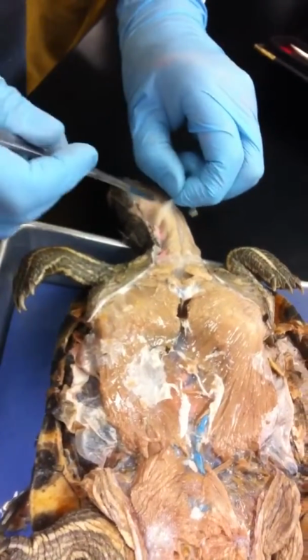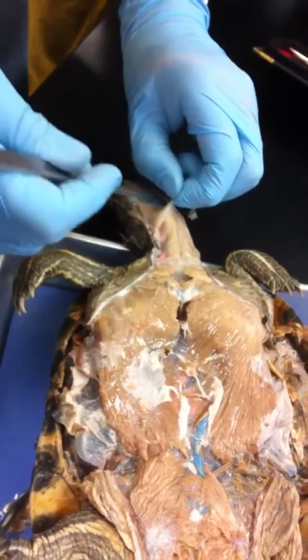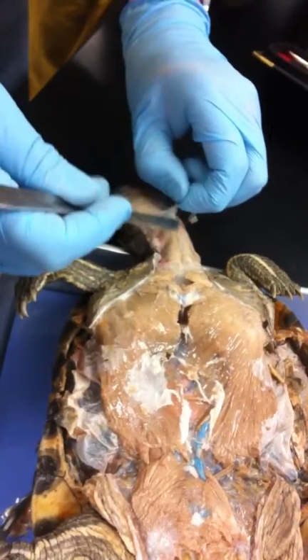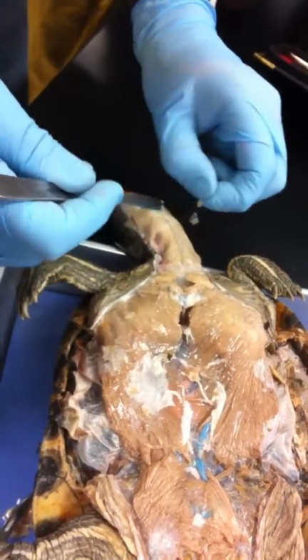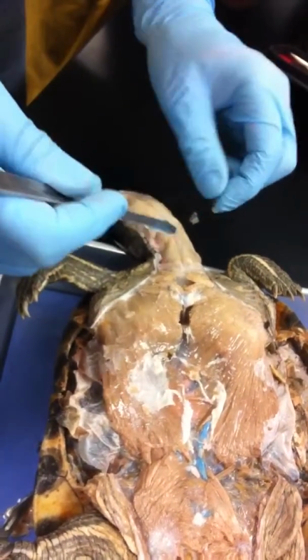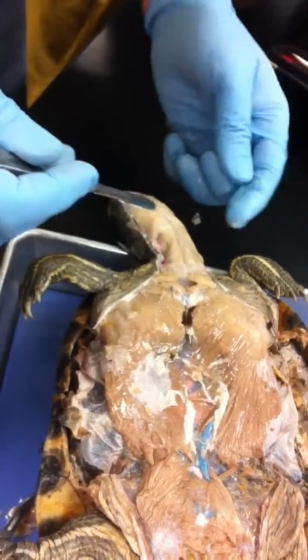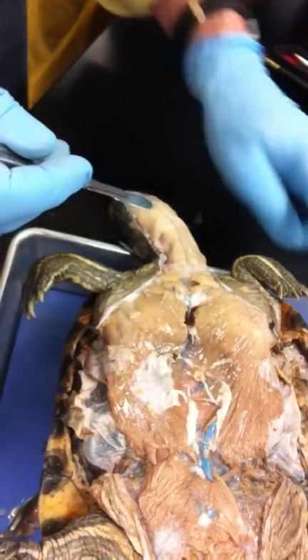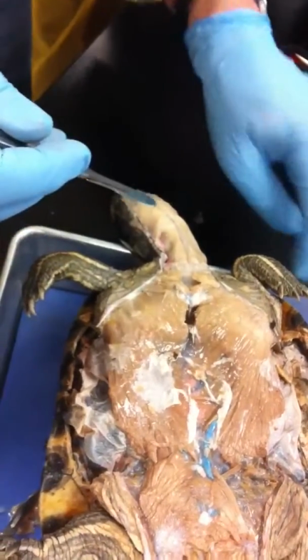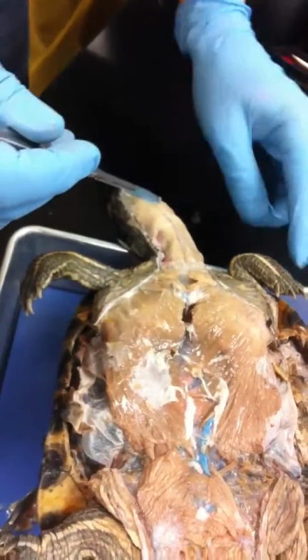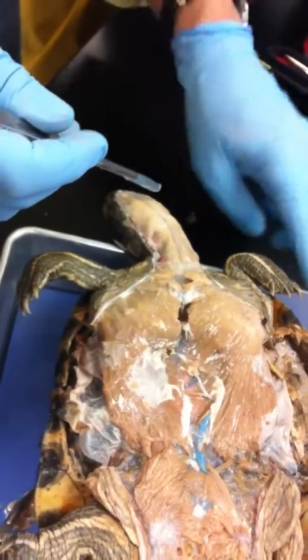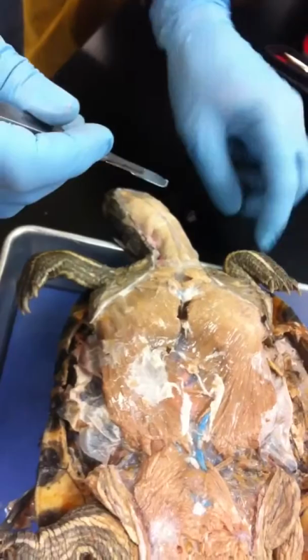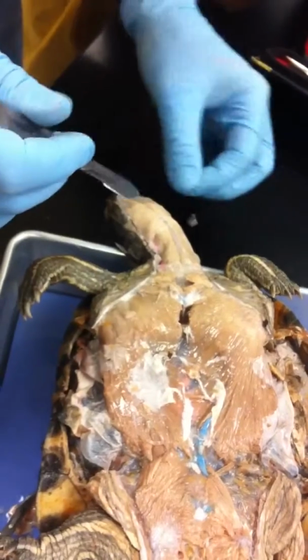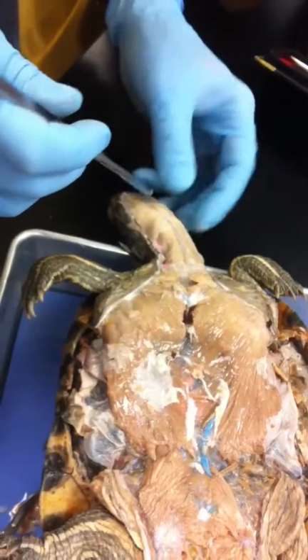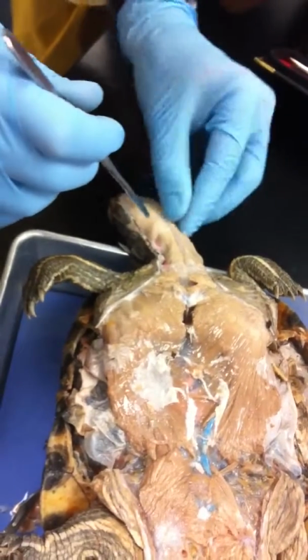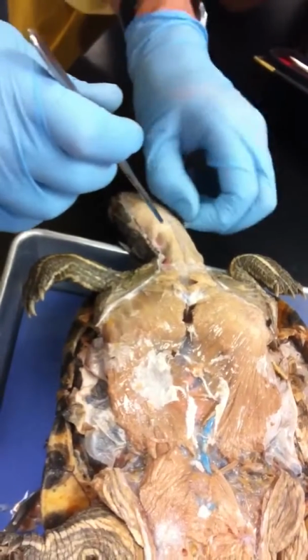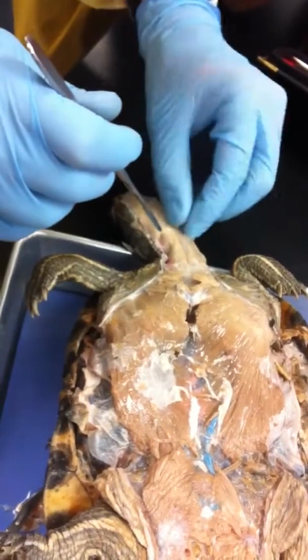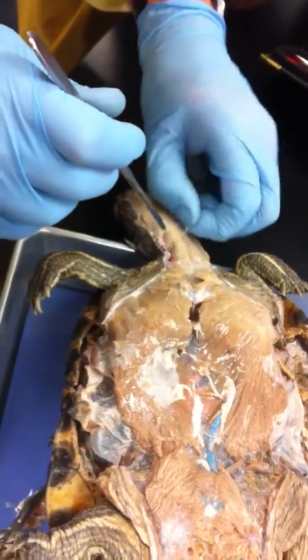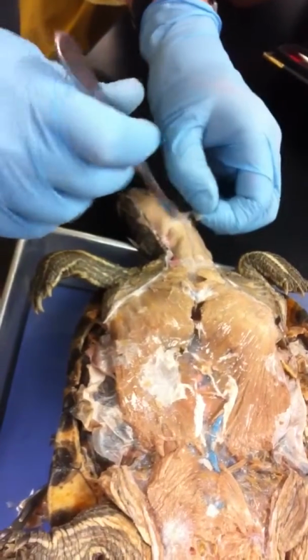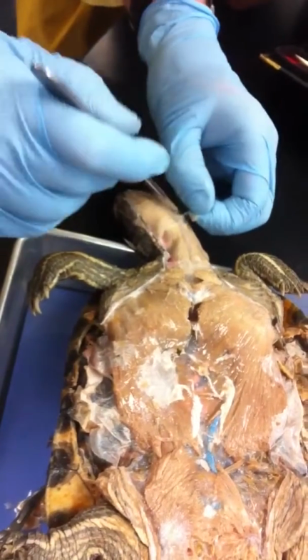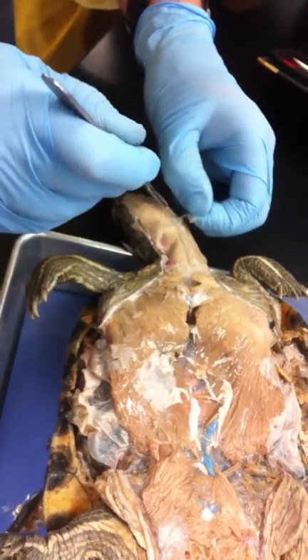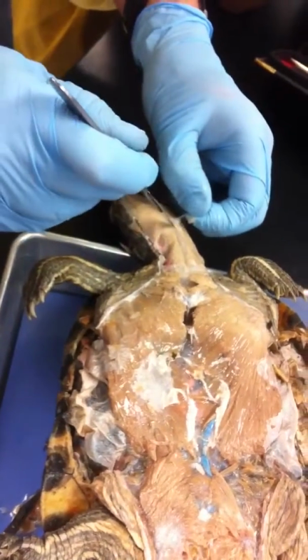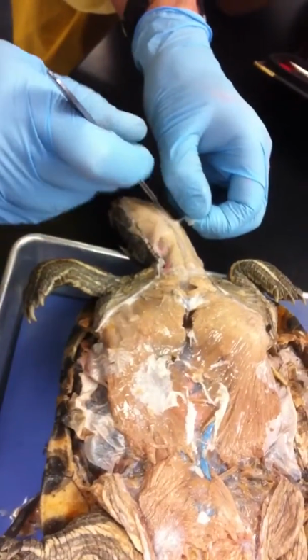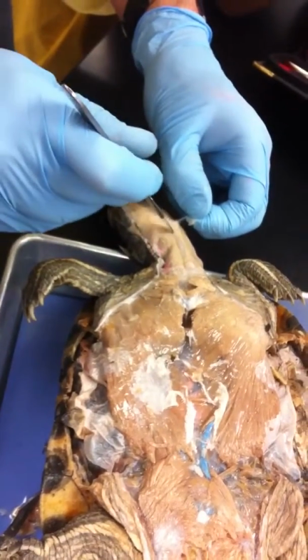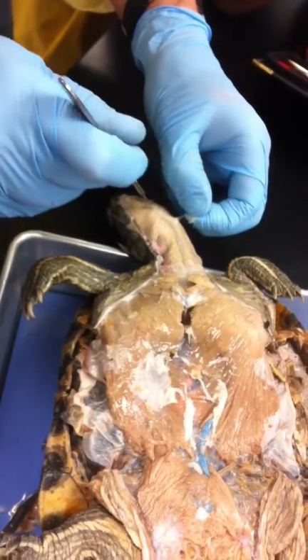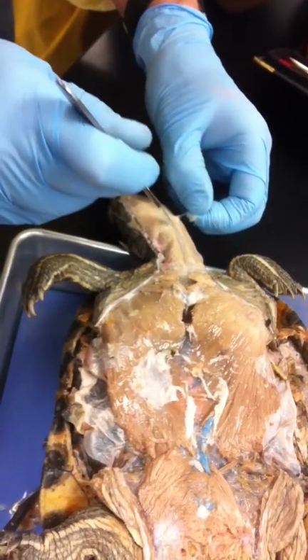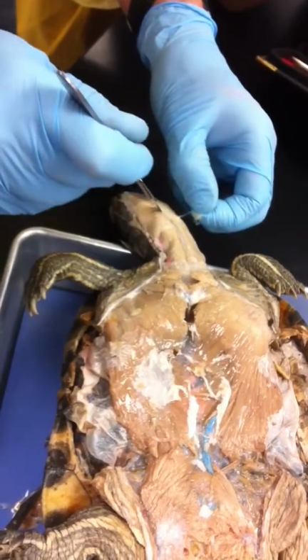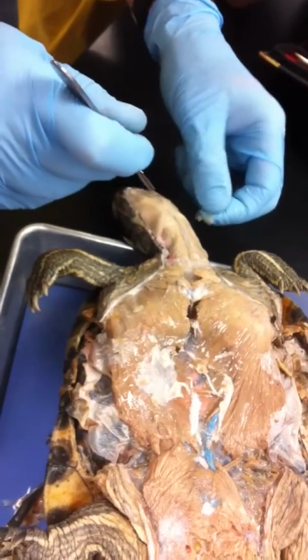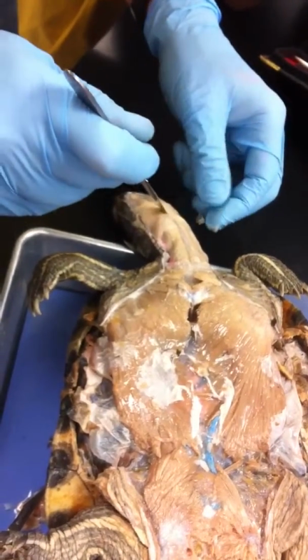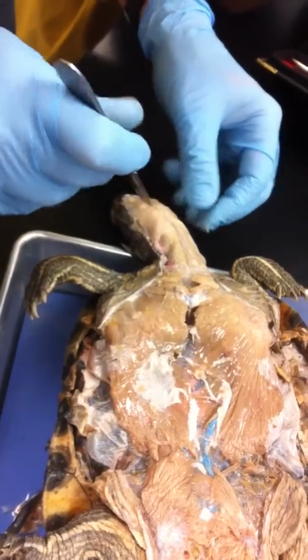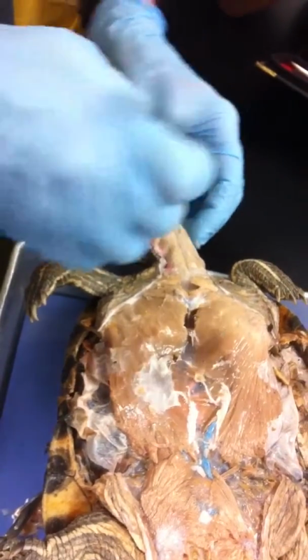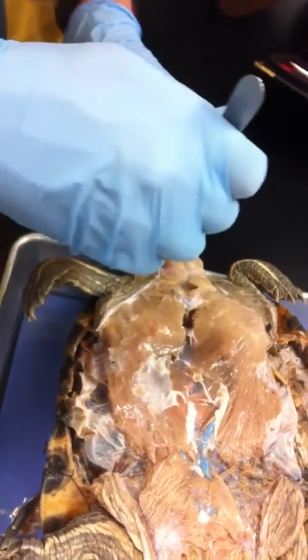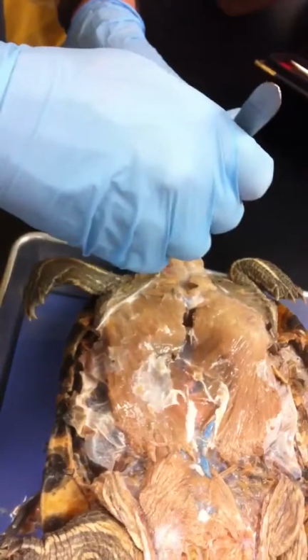The trachea is corrugated — like cardboard. It's got little rings on it.